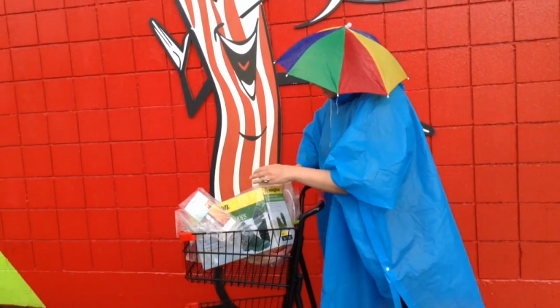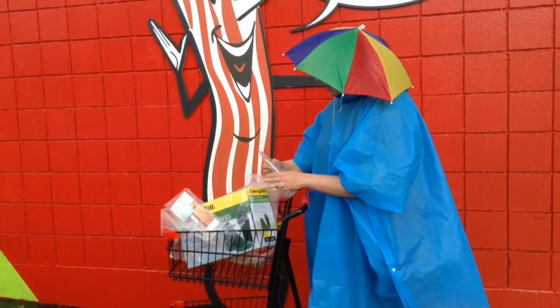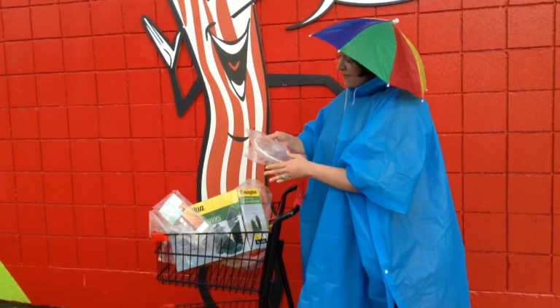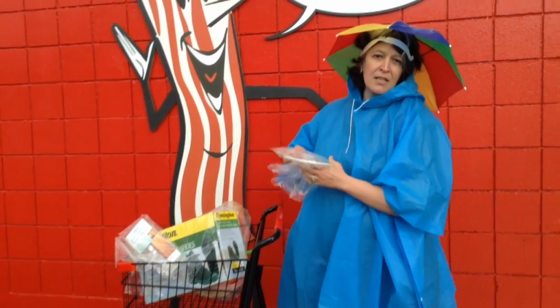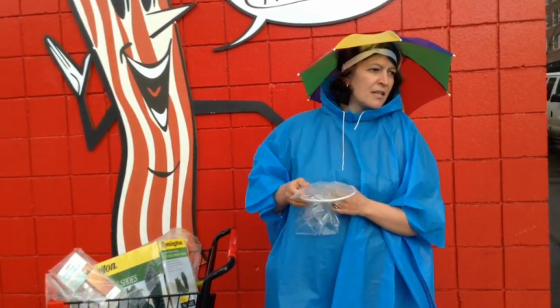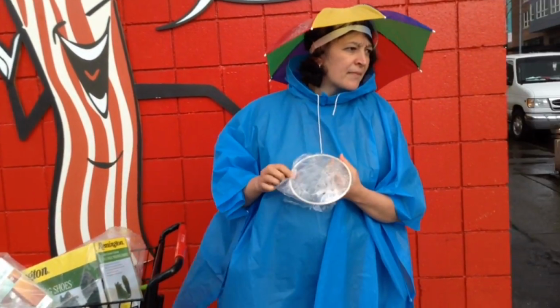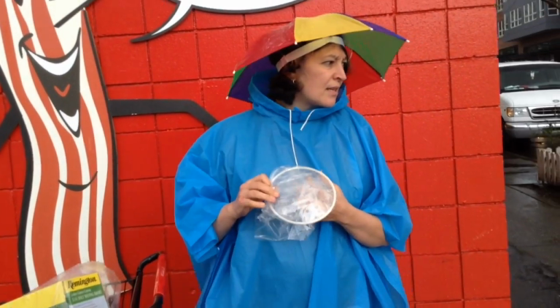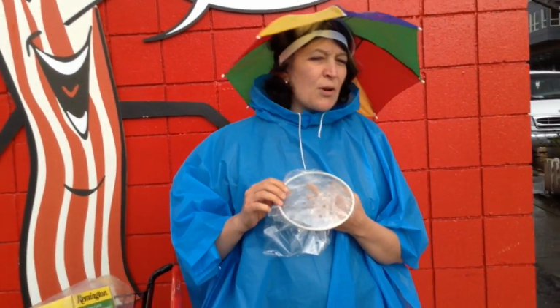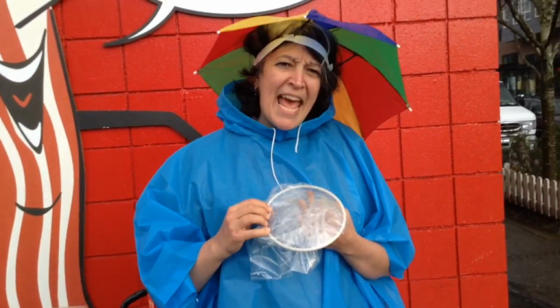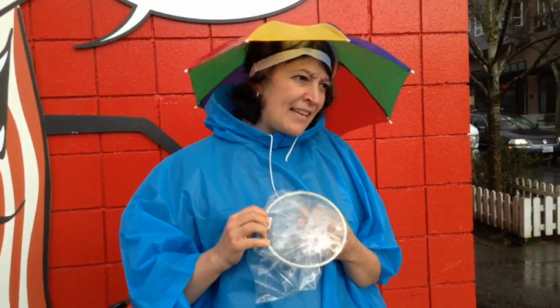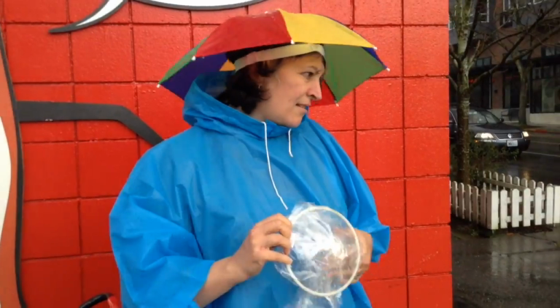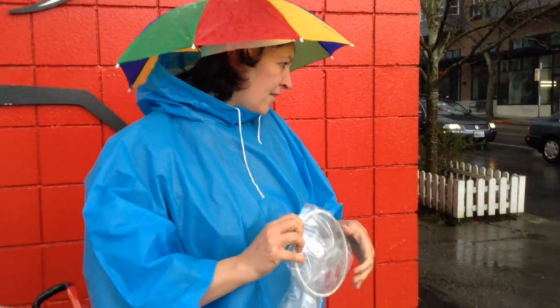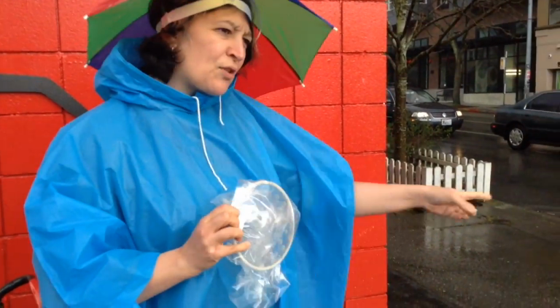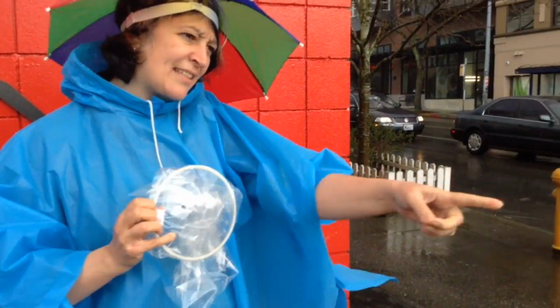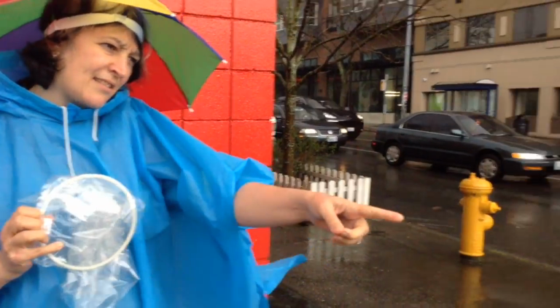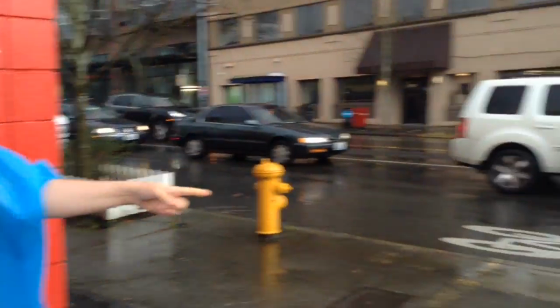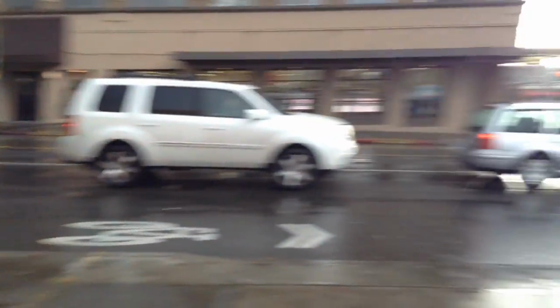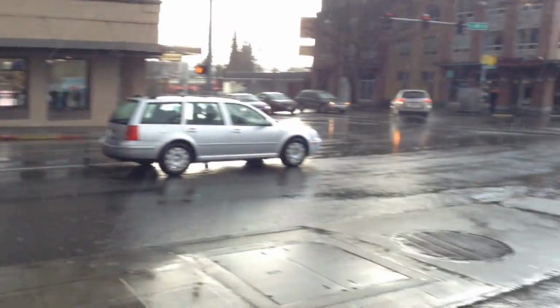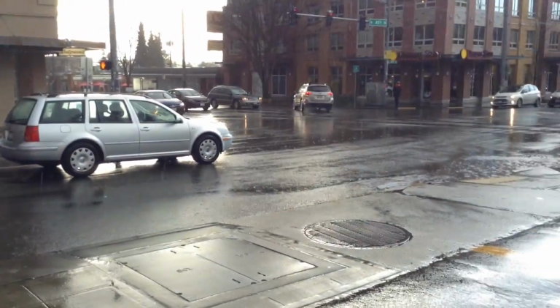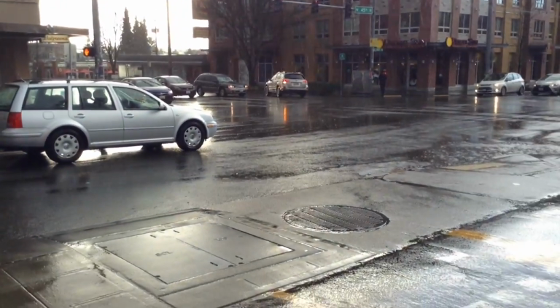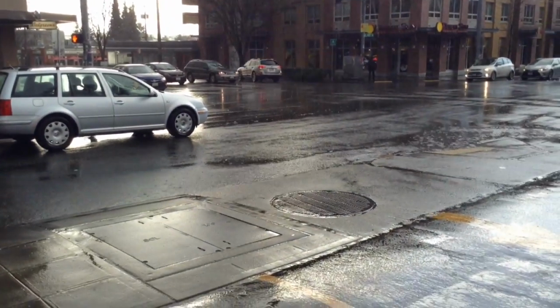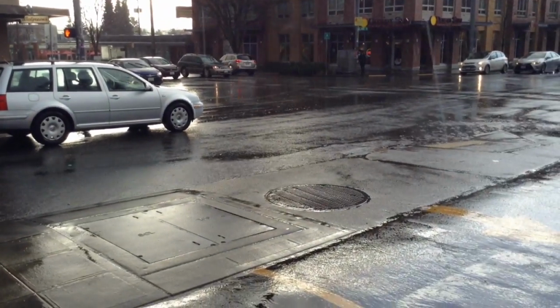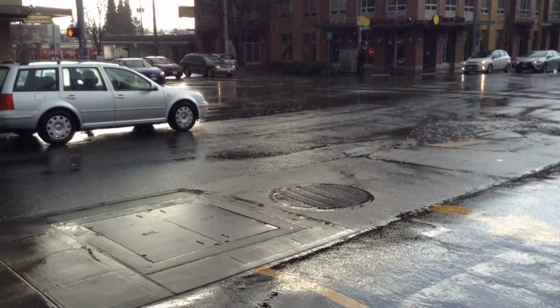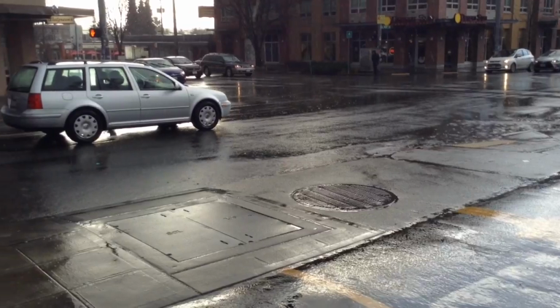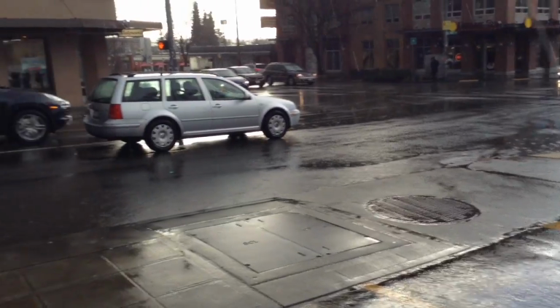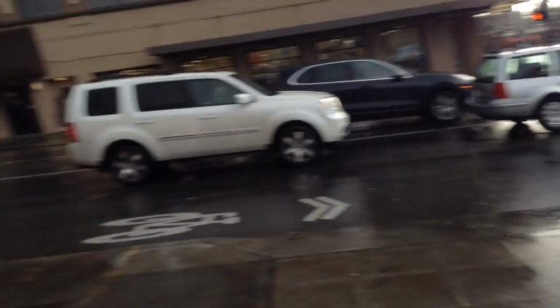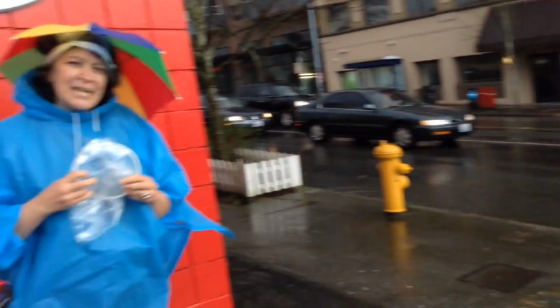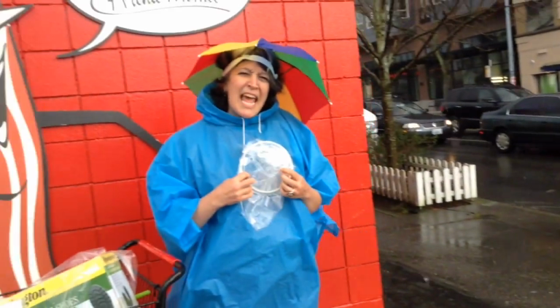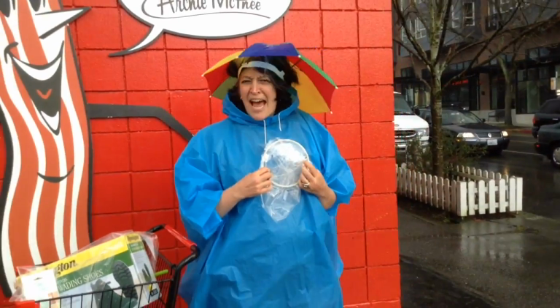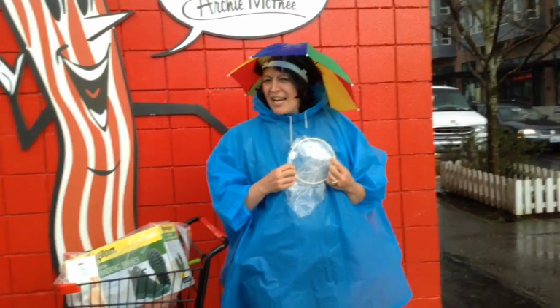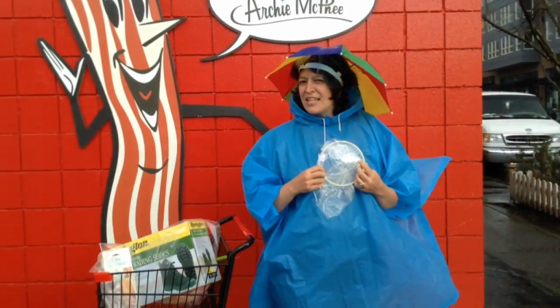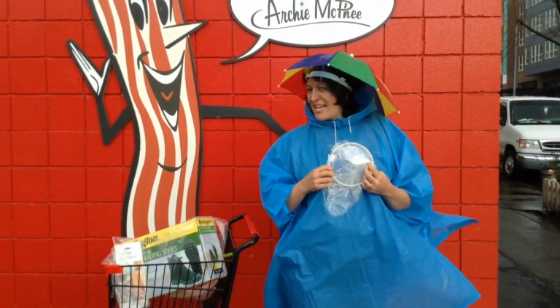We also have the Drain Hat — for drains. Look at that one. It keeps the hair out and other such things.